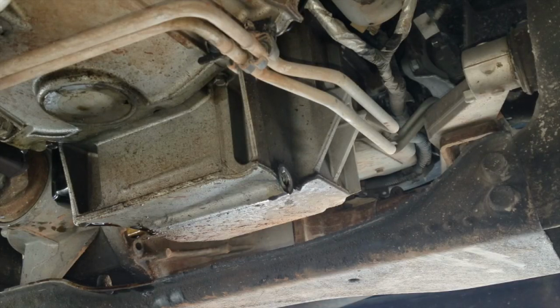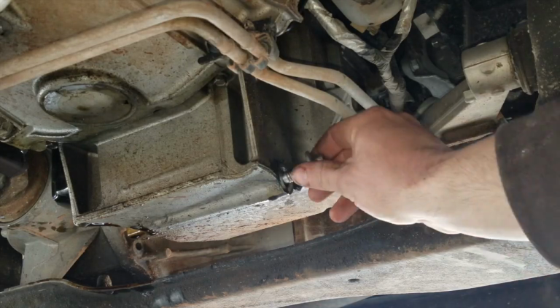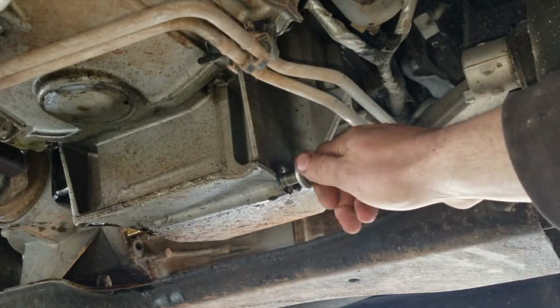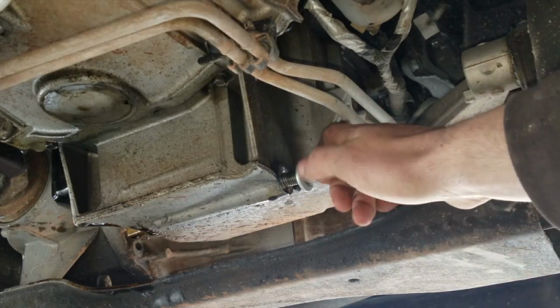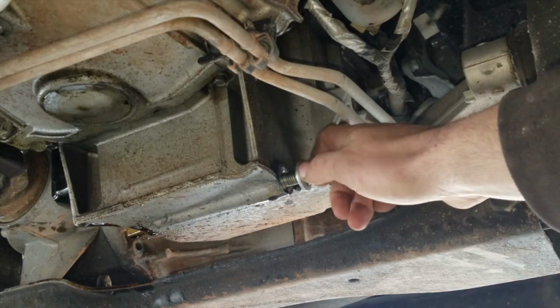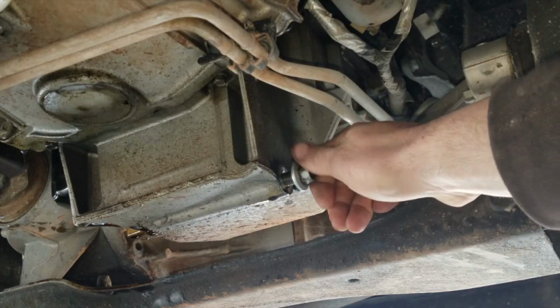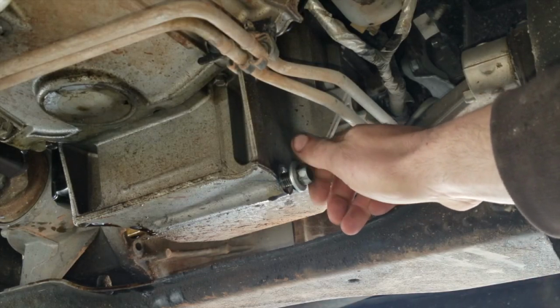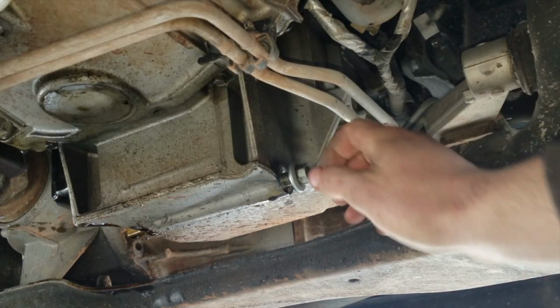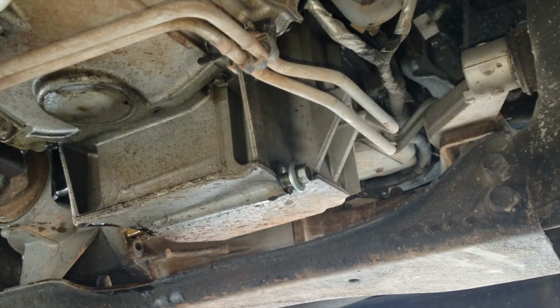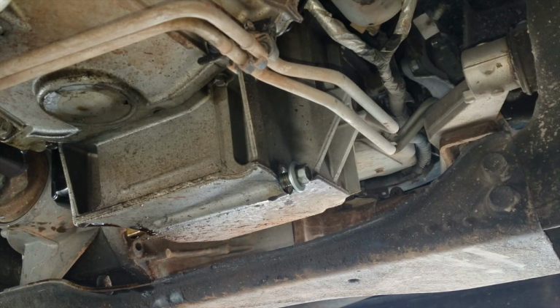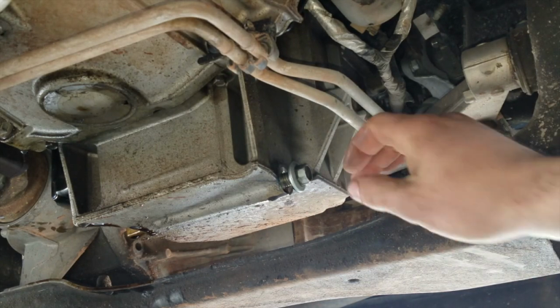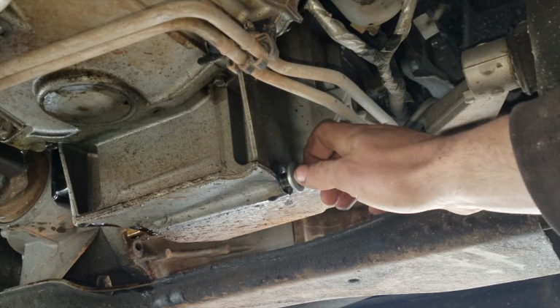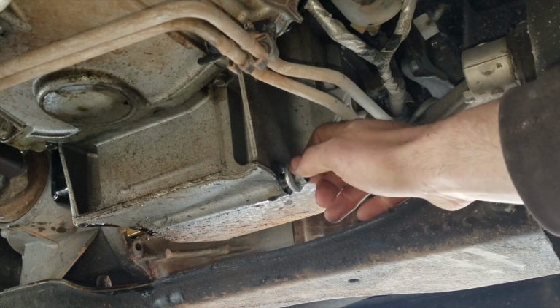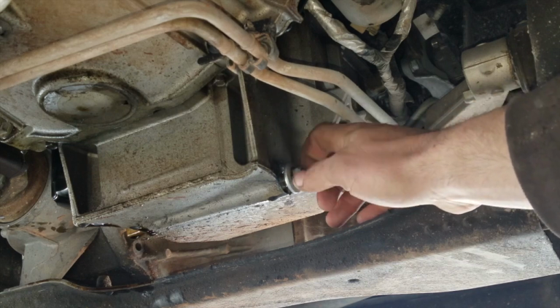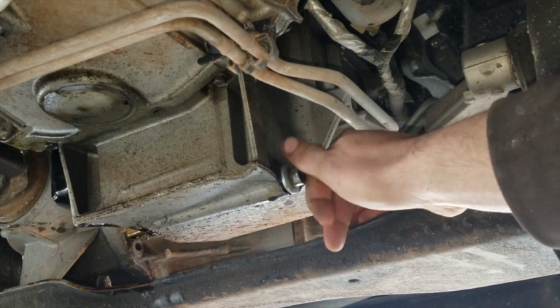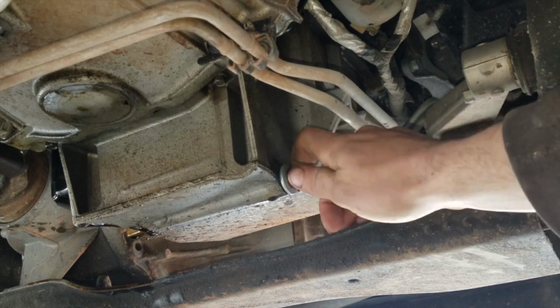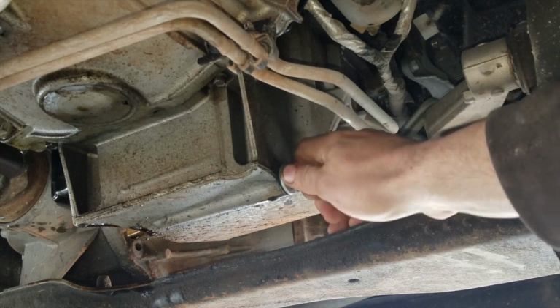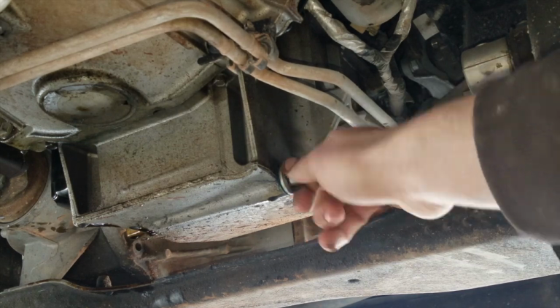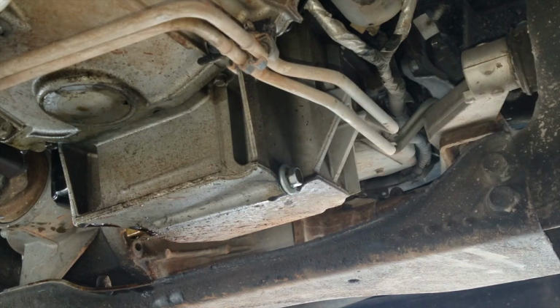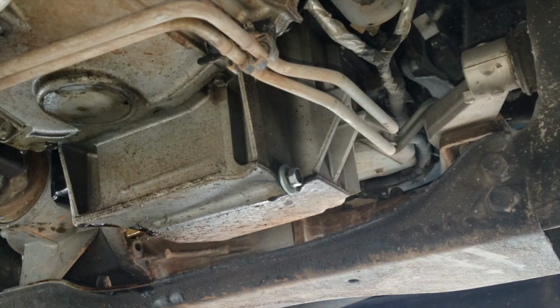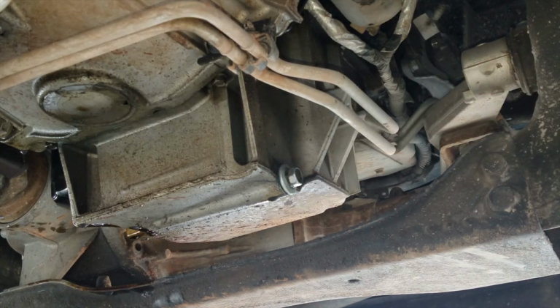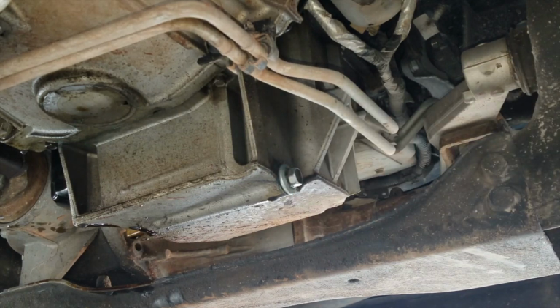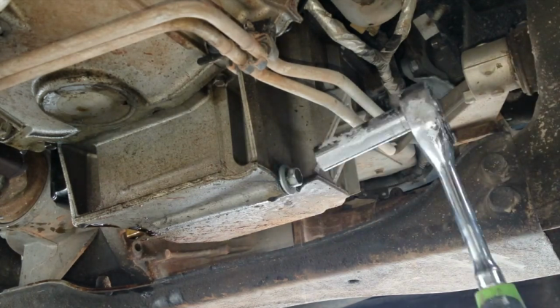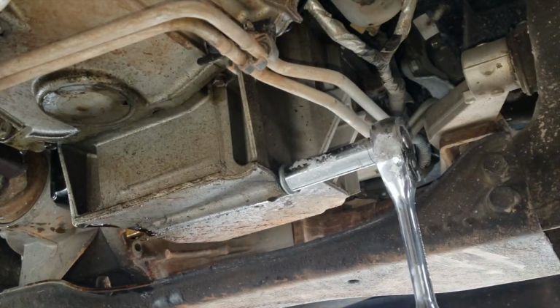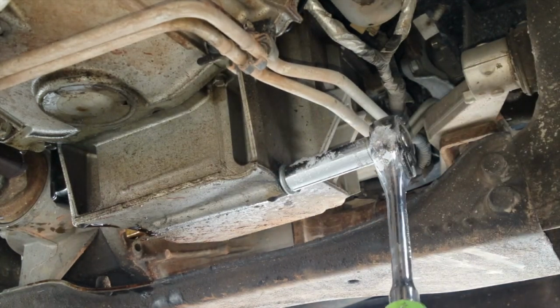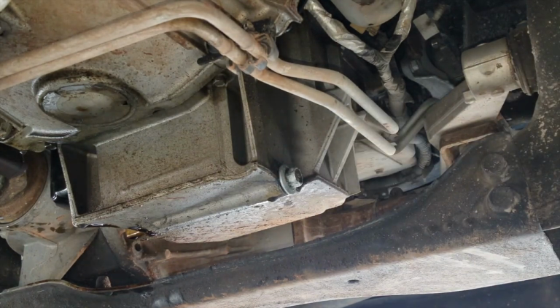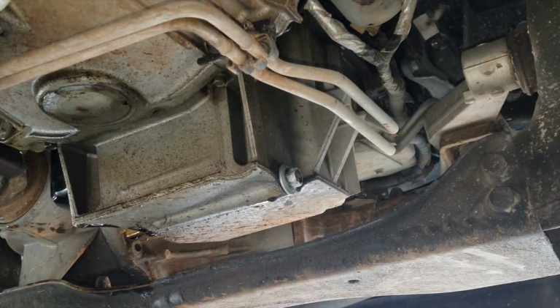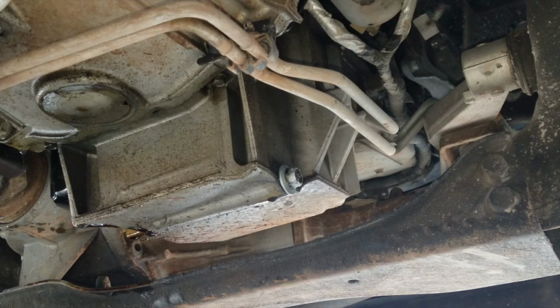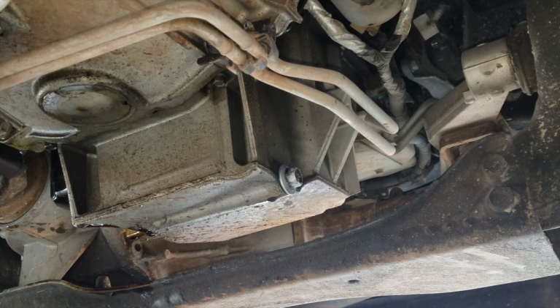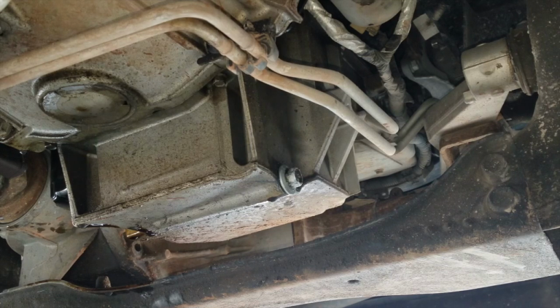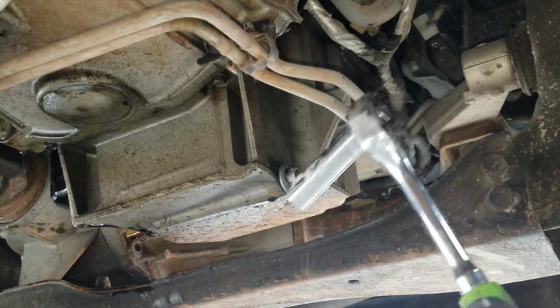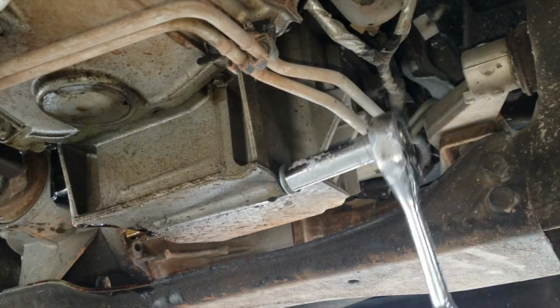With our new oil filter in, we can reinstall the drain plug. I like to go until it's hand tight and then an eighth to a quarter turn with the ratchet. If you've got a torque wrench, set it to 18 to 20 foot pounds.